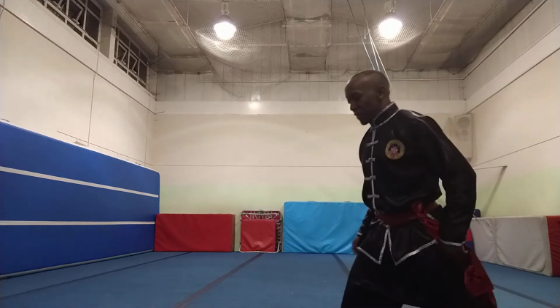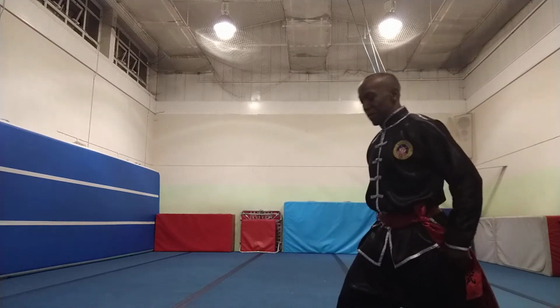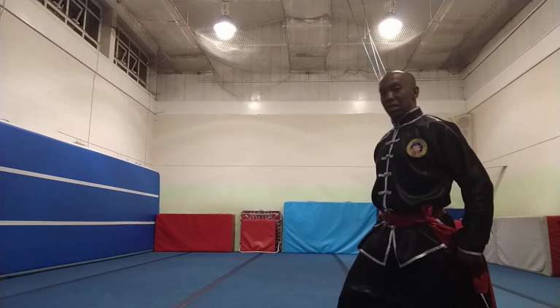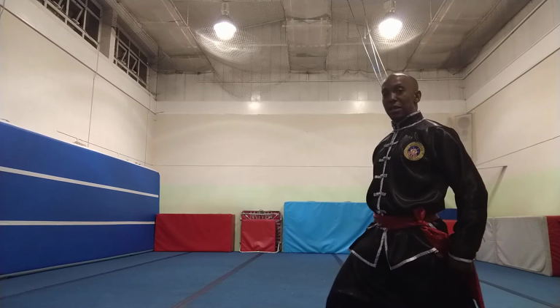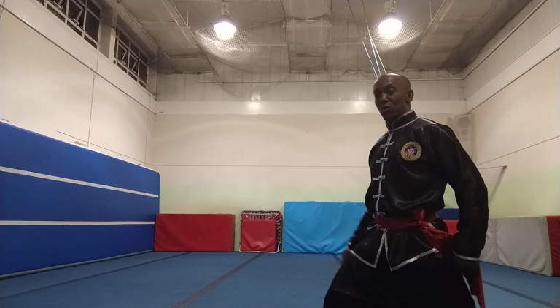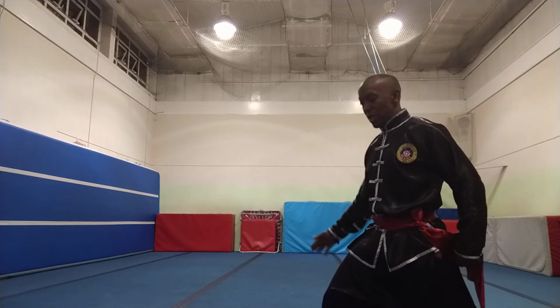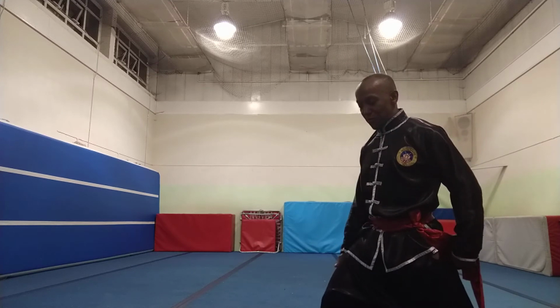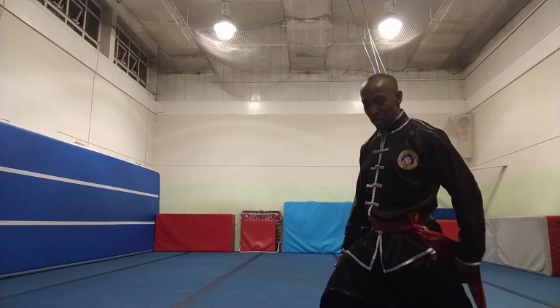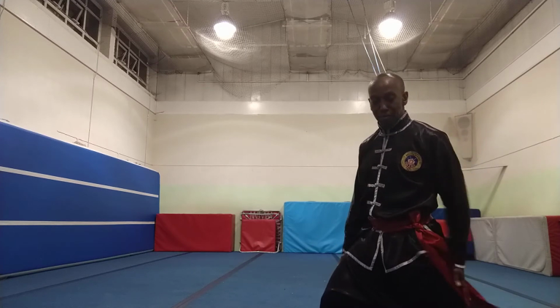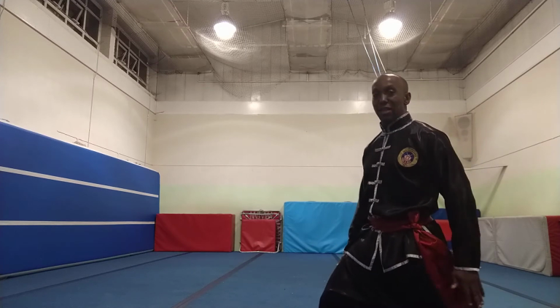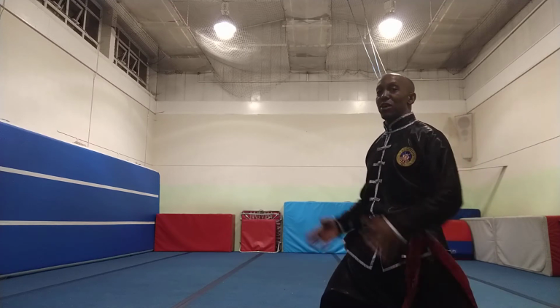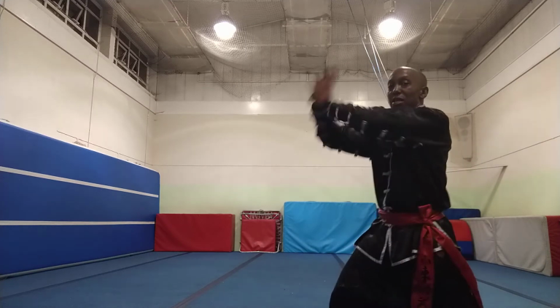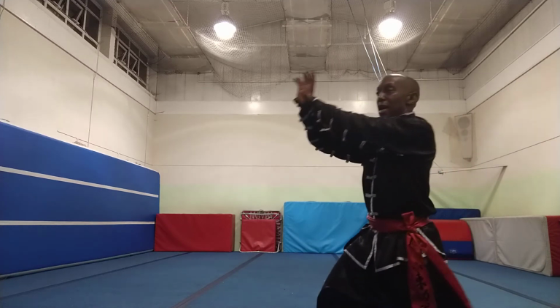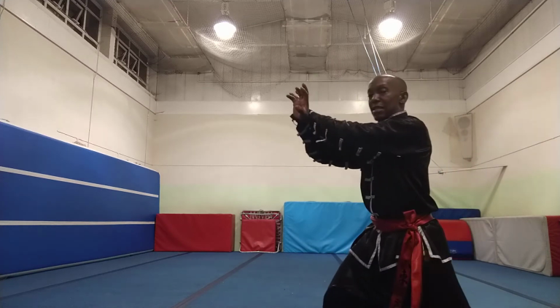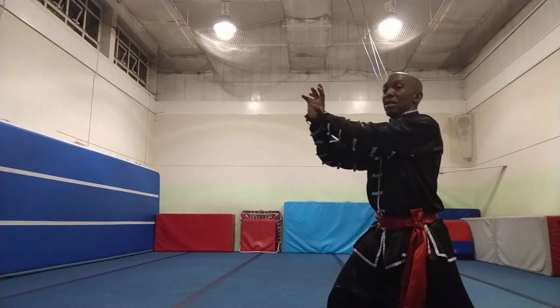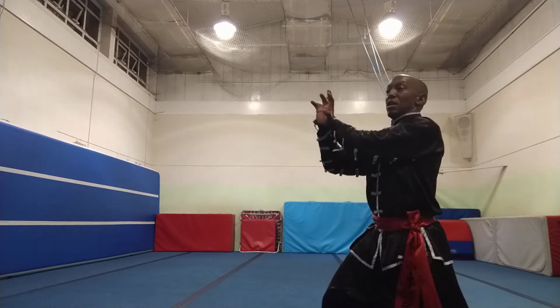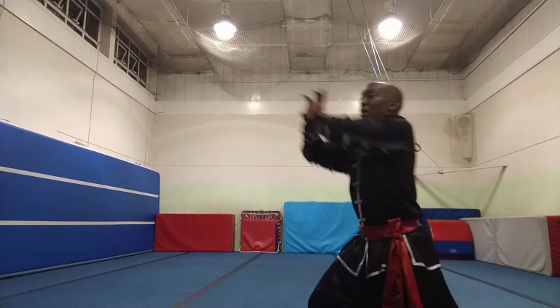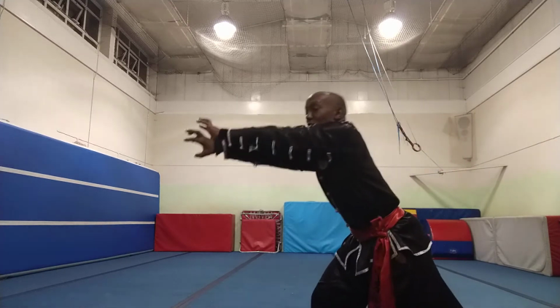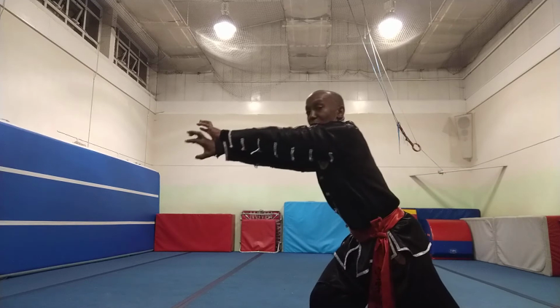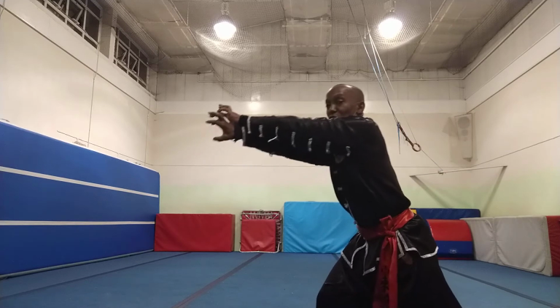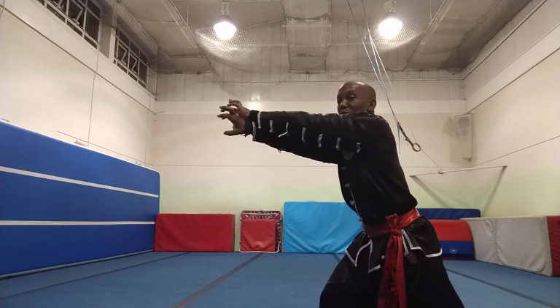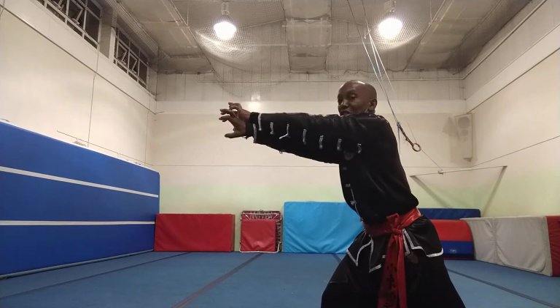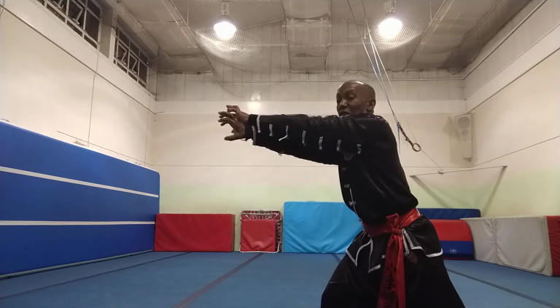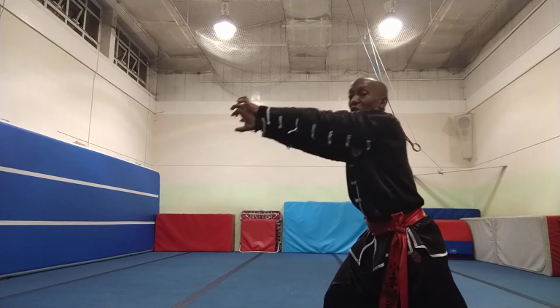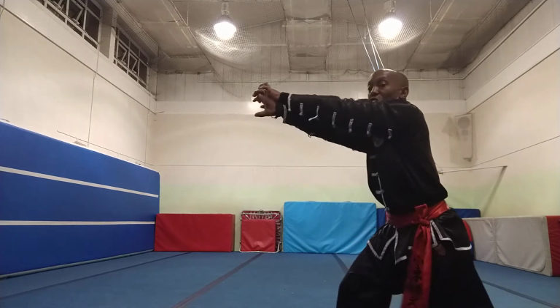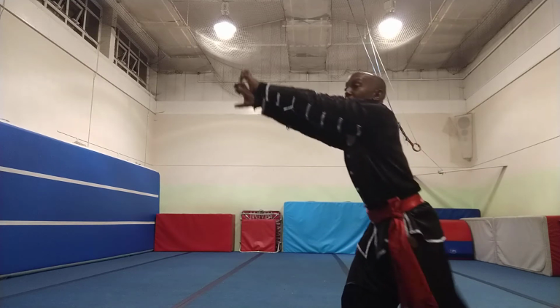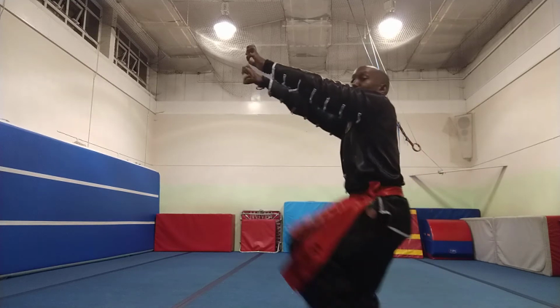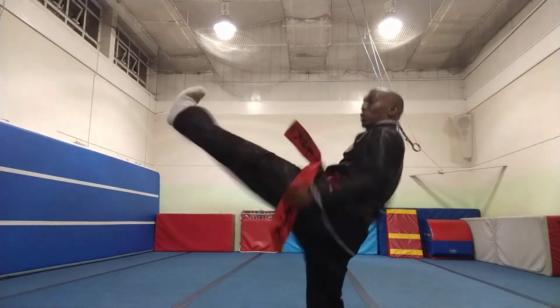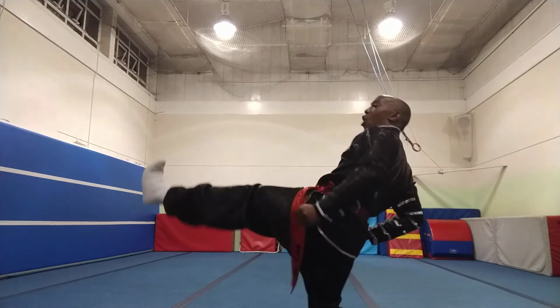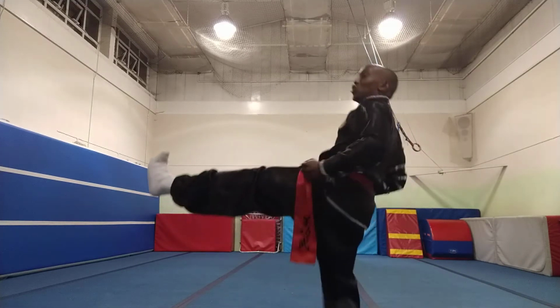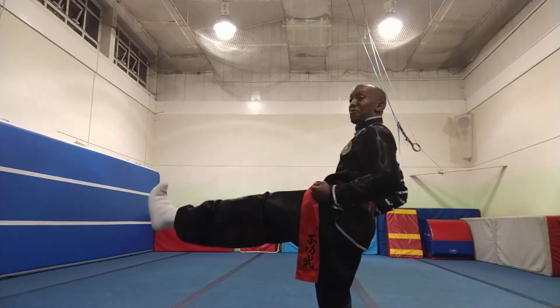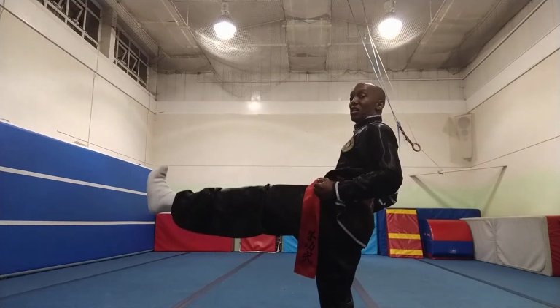So basically narrow hall stance, feet turned in, back leg straight, hands — I'm grabbing onto their jumper, jacket, whatever they've got on, and I'm pulling them onto my thrust.